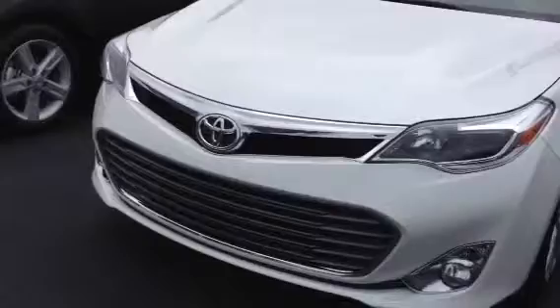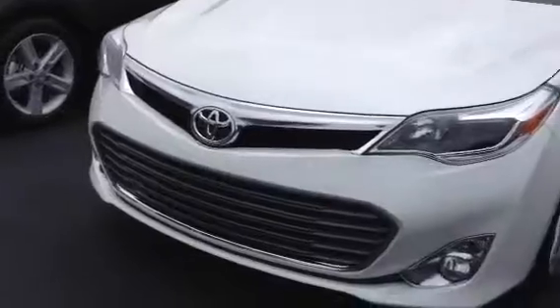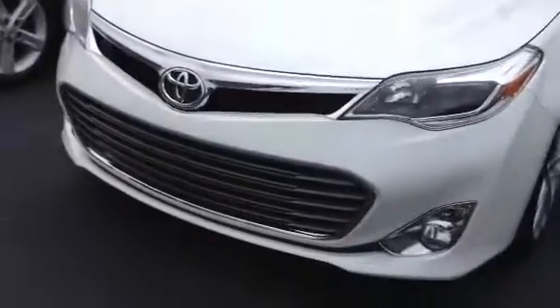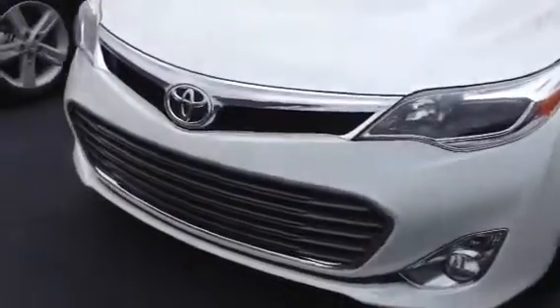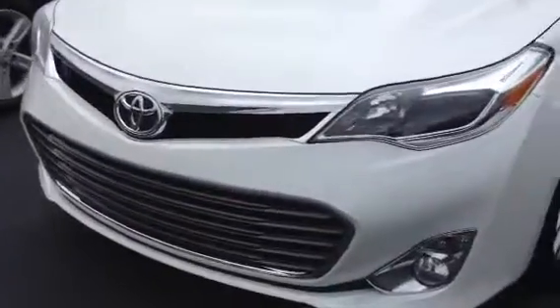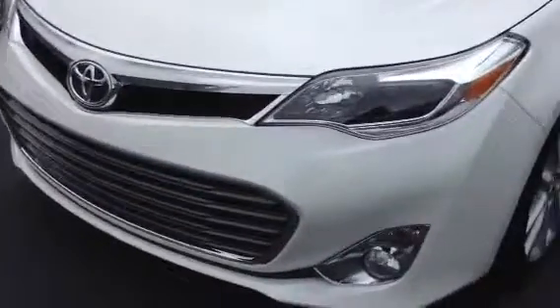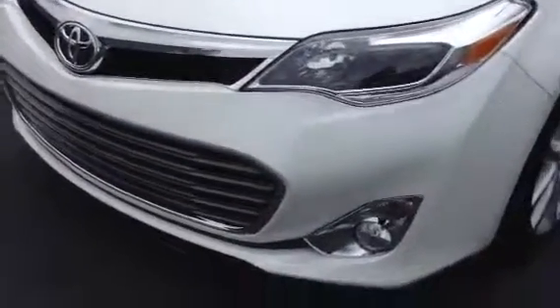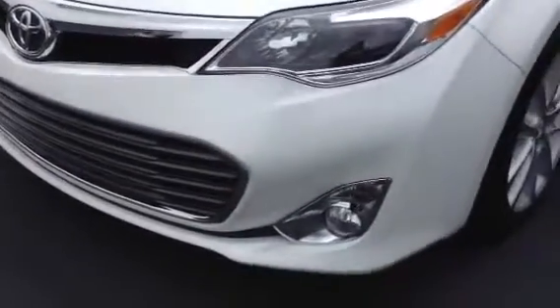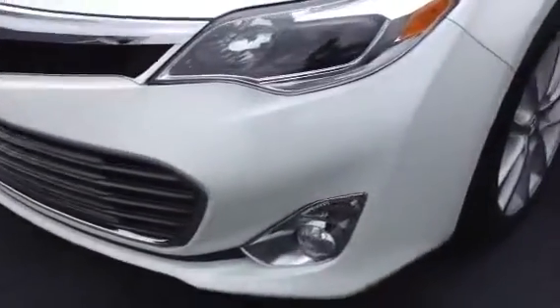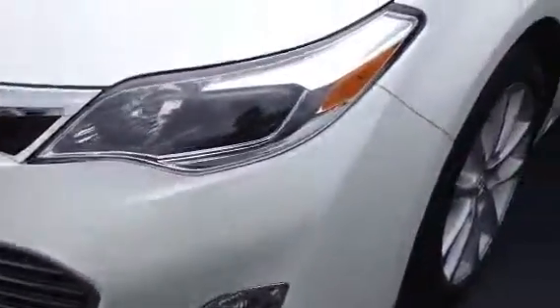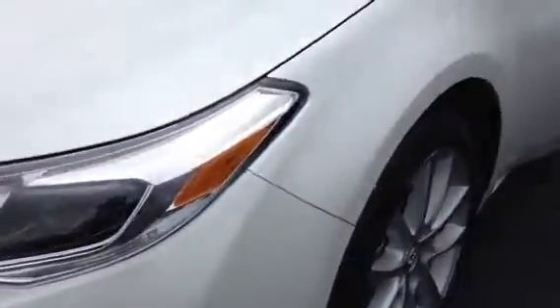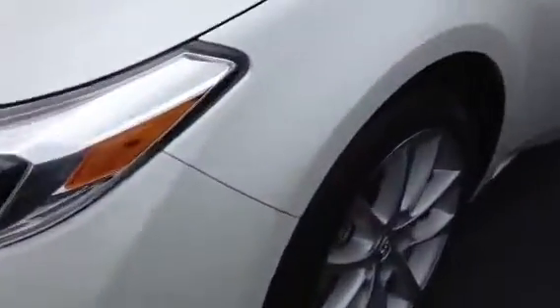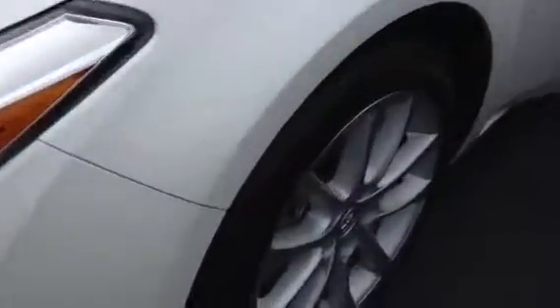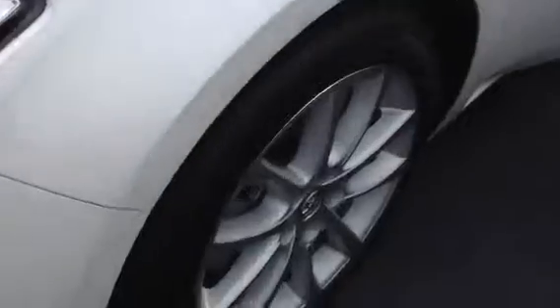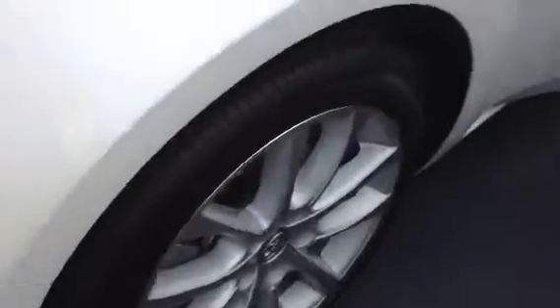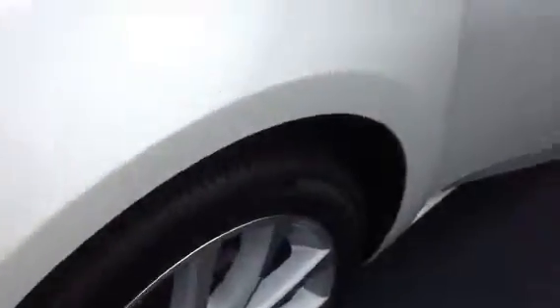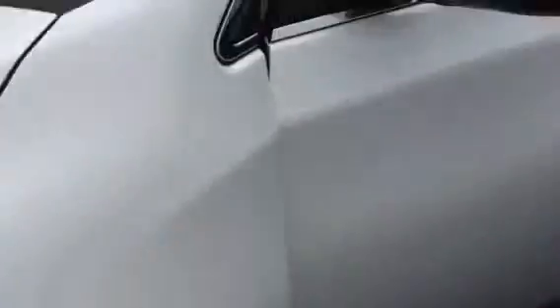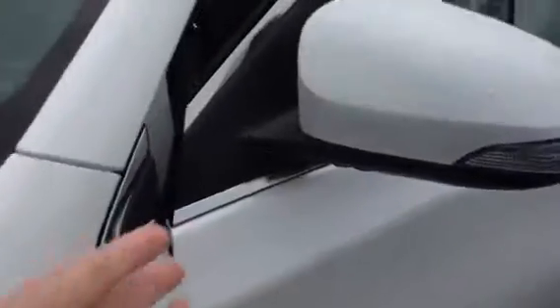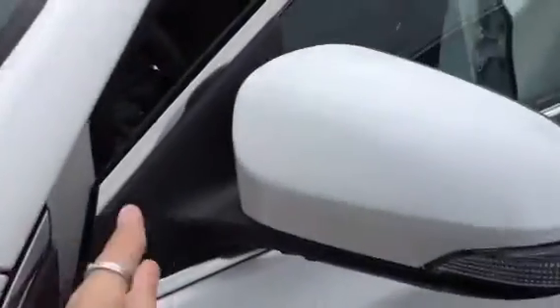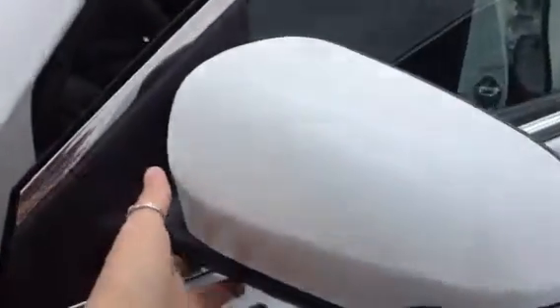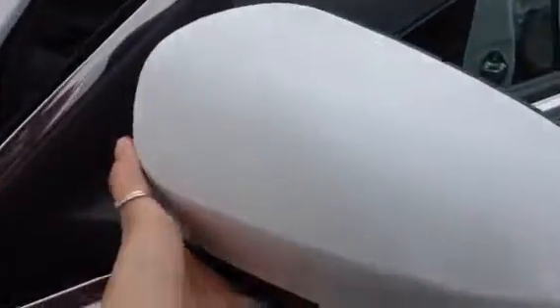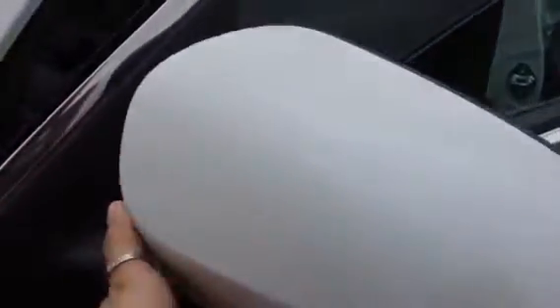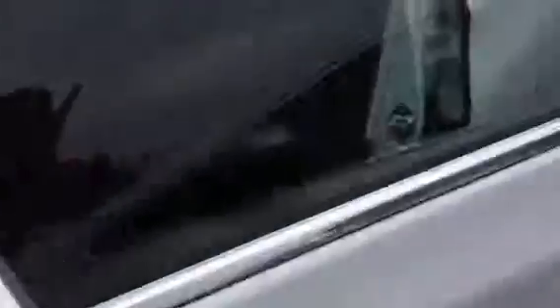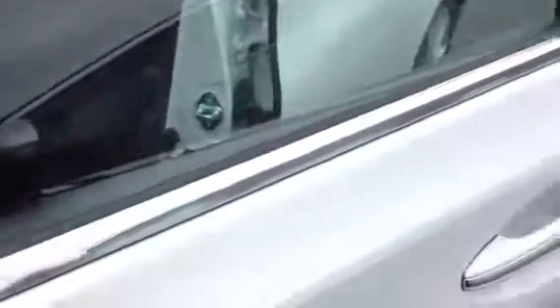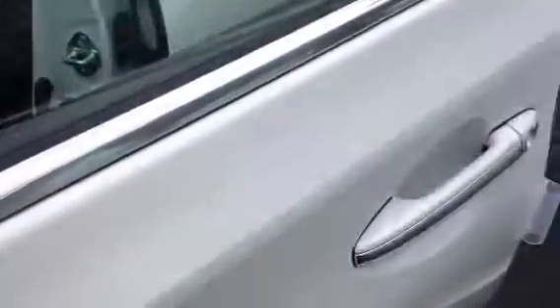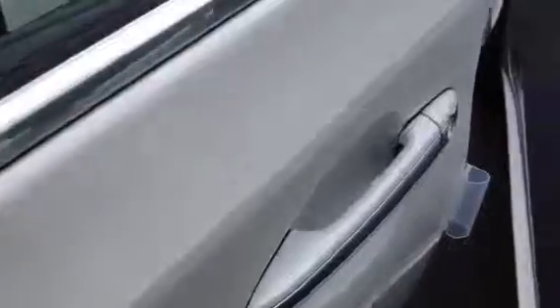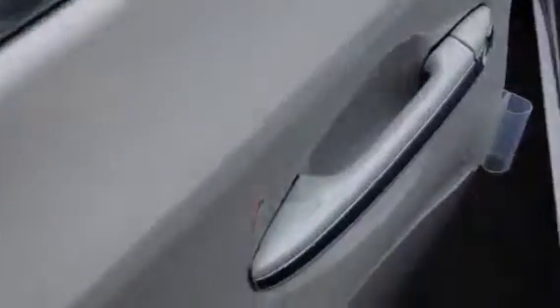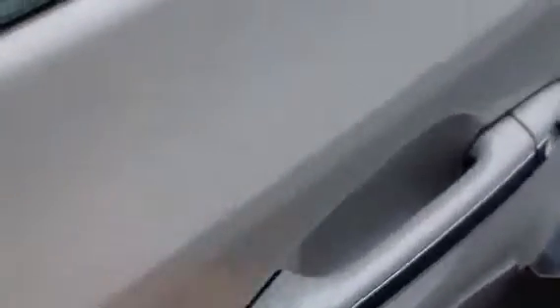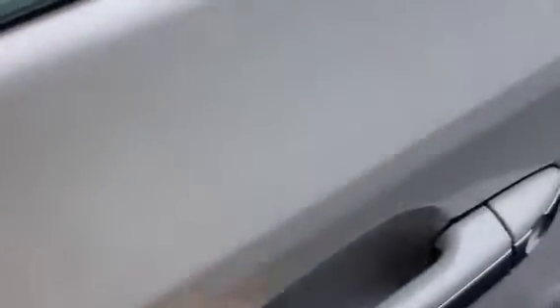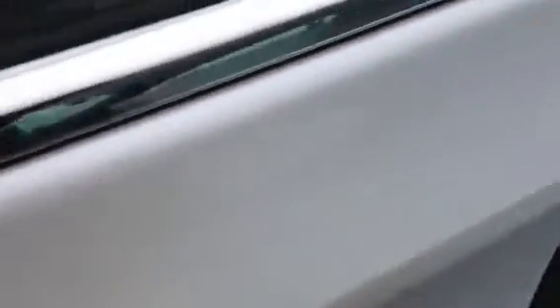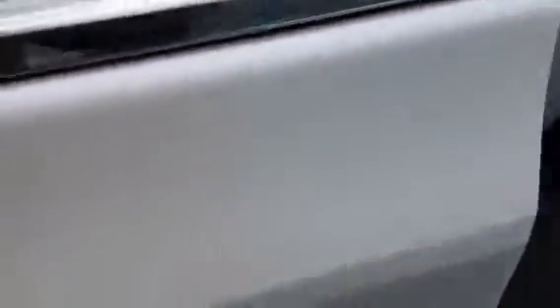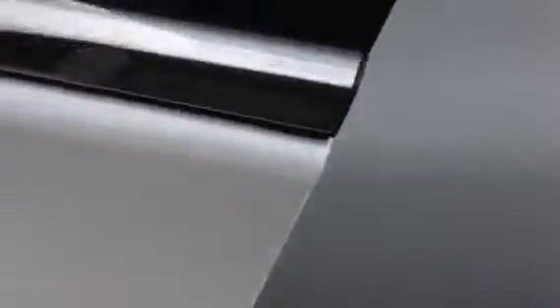As you can tell we have this beautiful front grille, fog lamps, our alloy wheels. We have our breakaway mirror, keyless entry and lock.